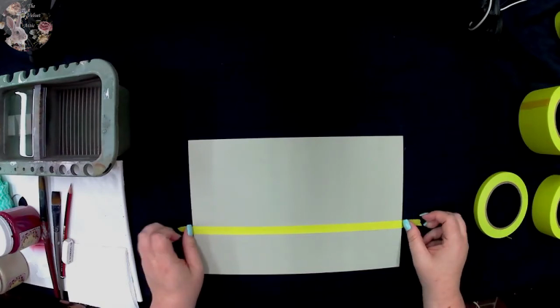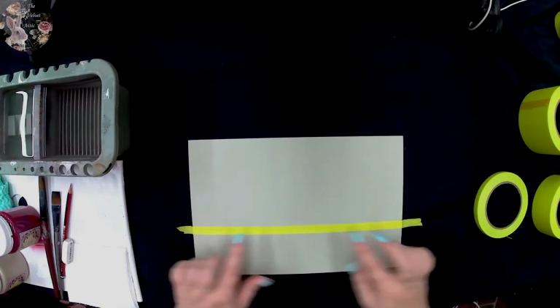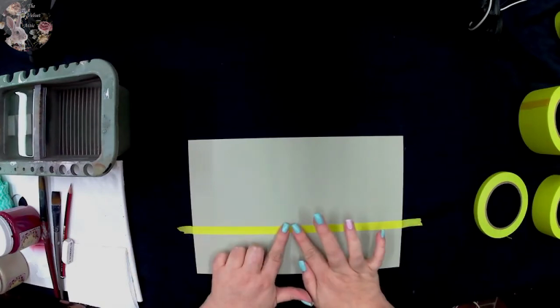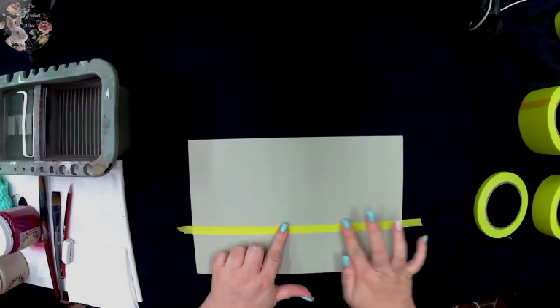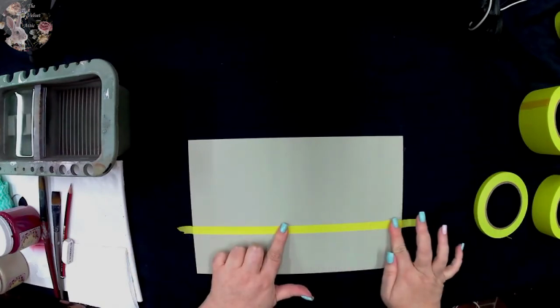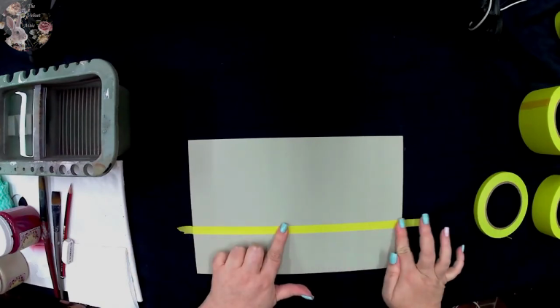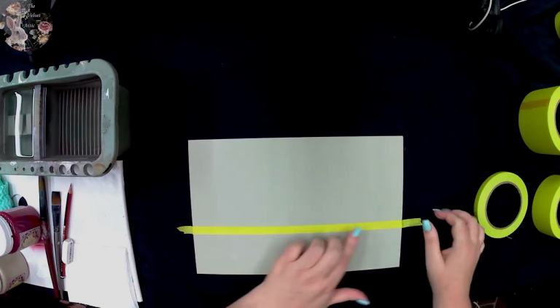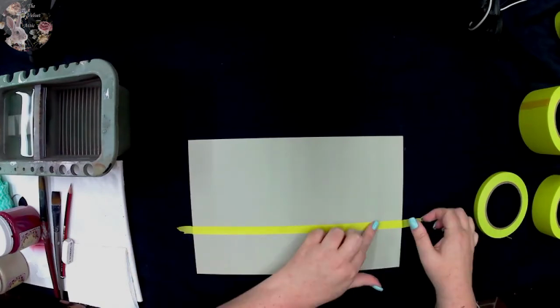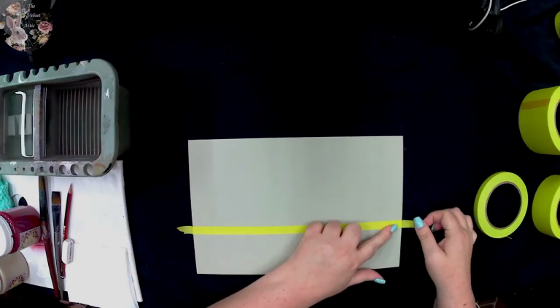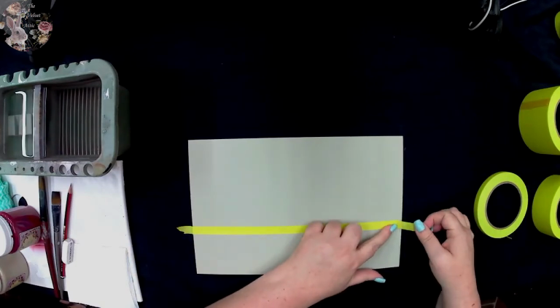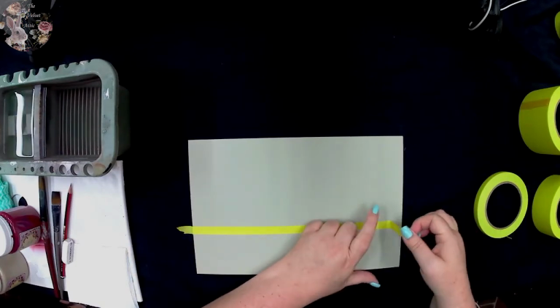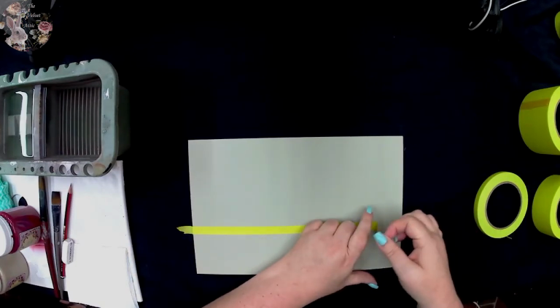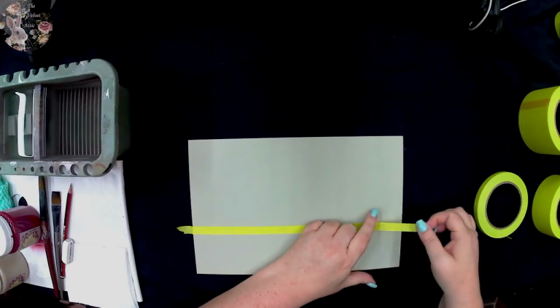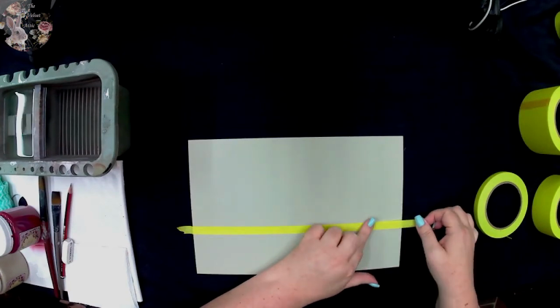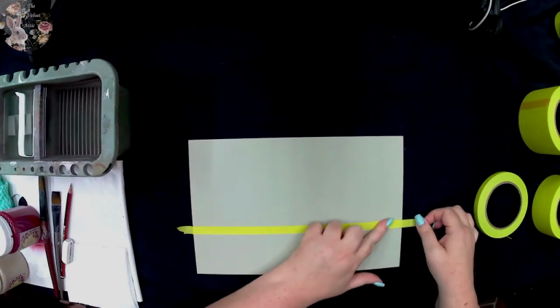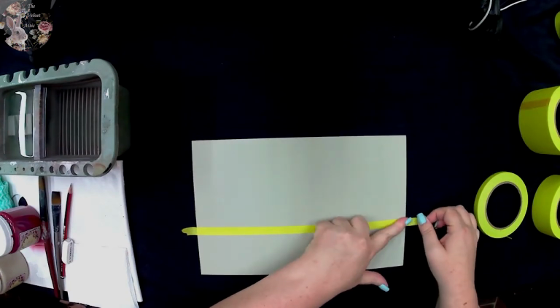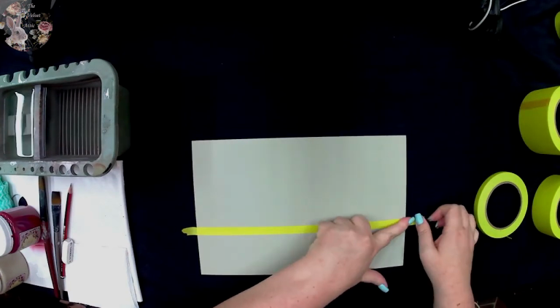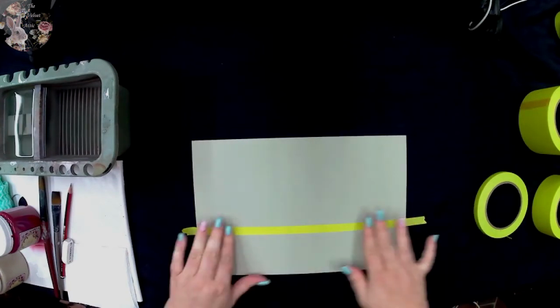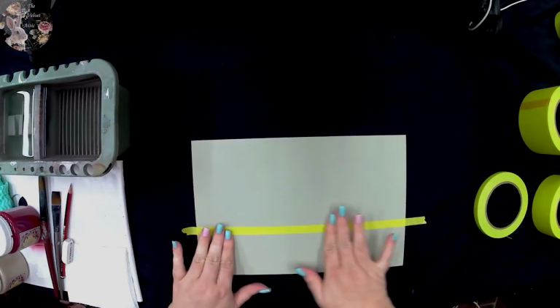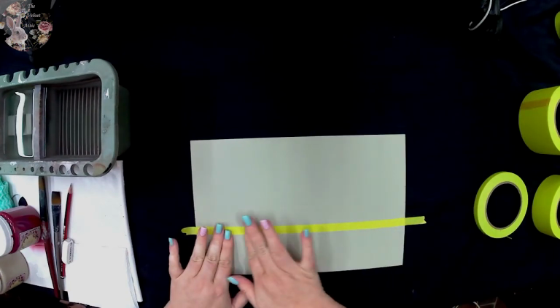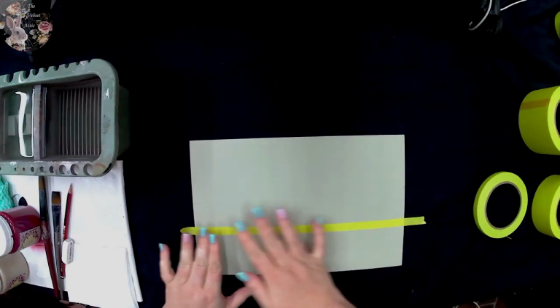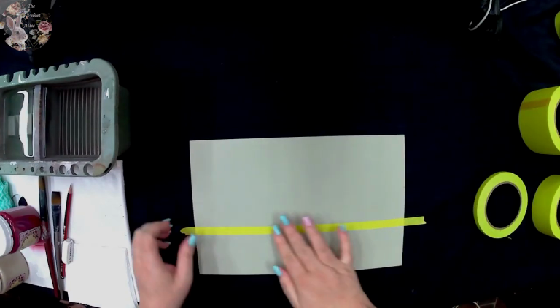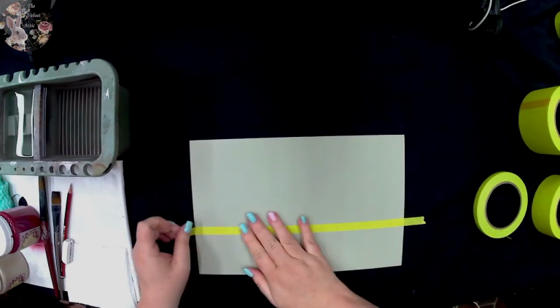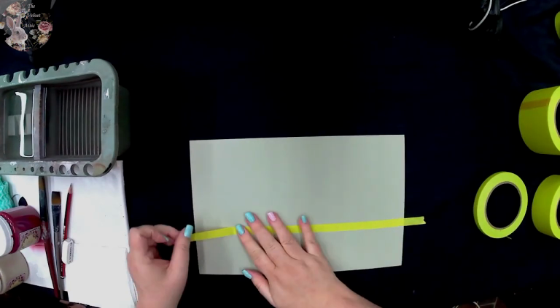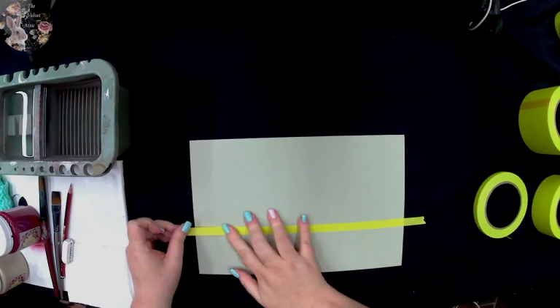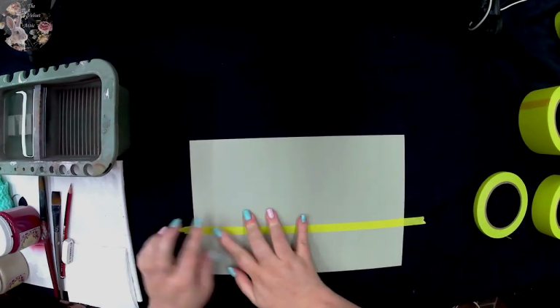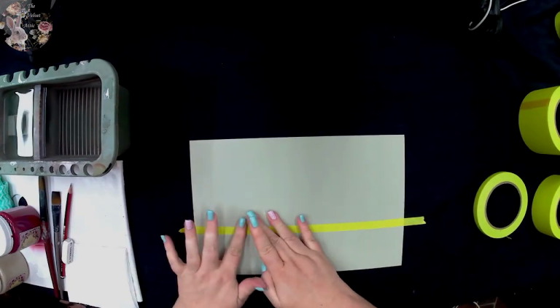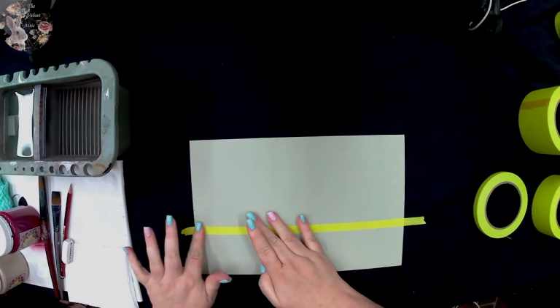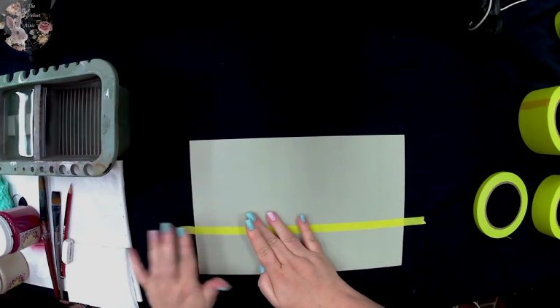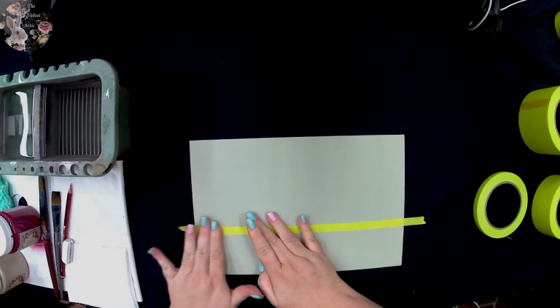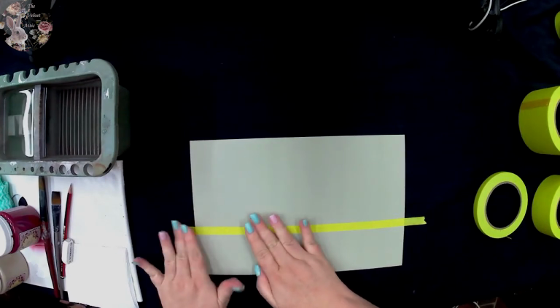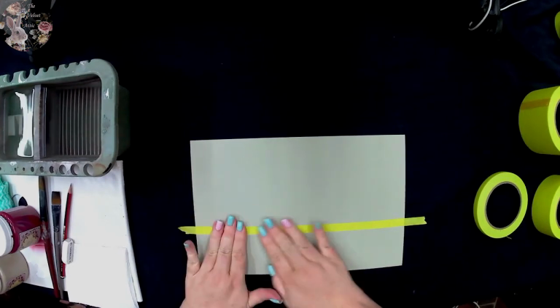Now I'm going to line up on my two pencil marks. As long as you've lined up with your two pencil marks, you're straight. Put it down and run your finger across. If you have a little crease you can lift it, put it down again, and there we go.